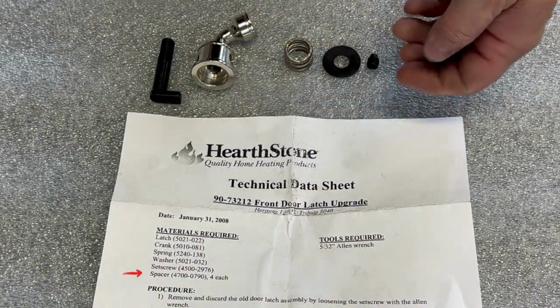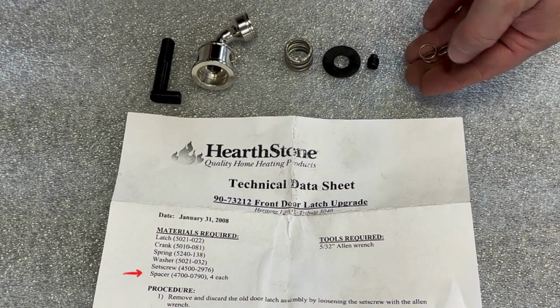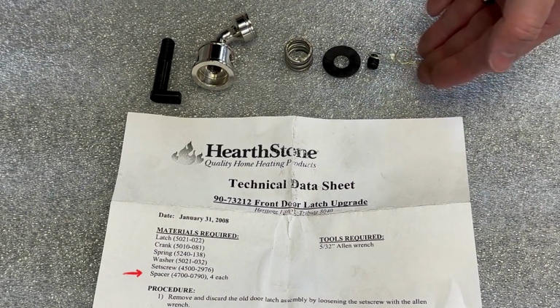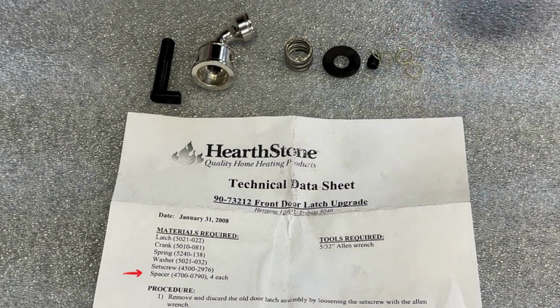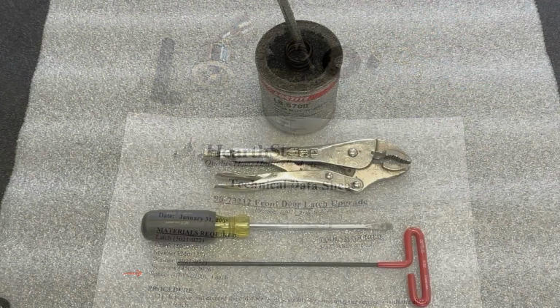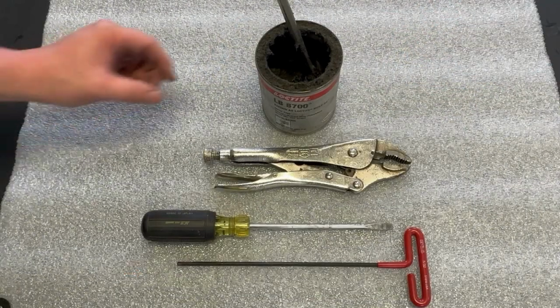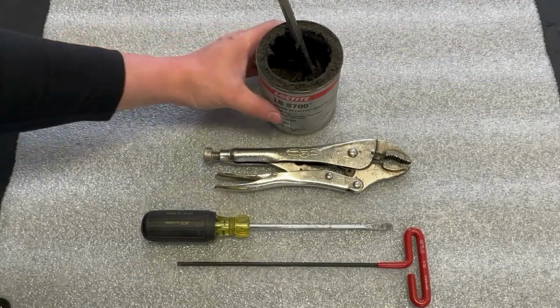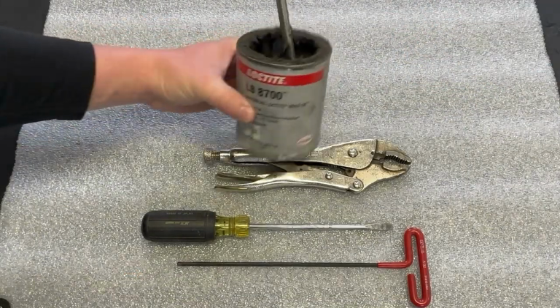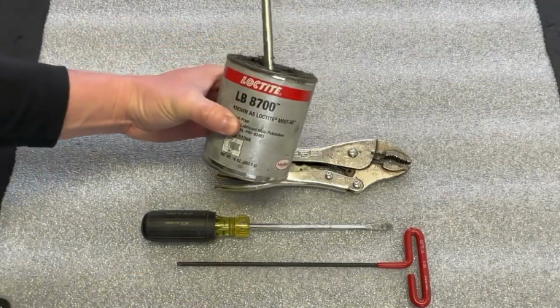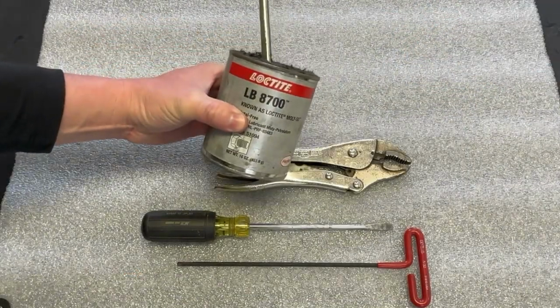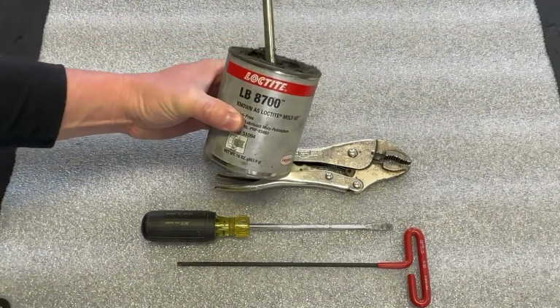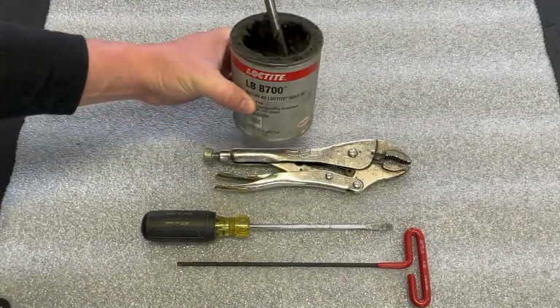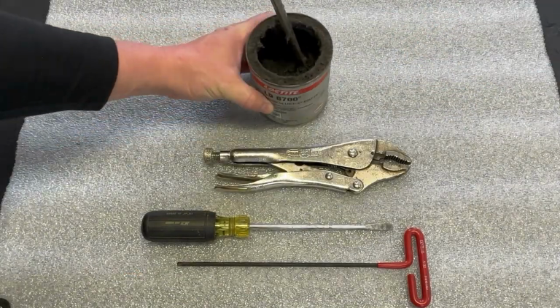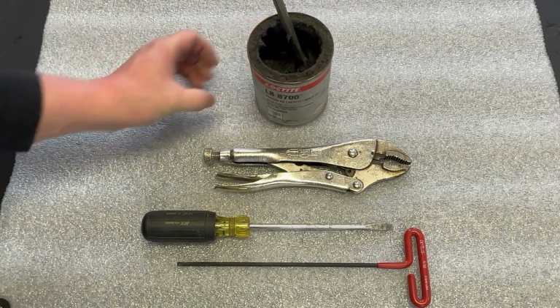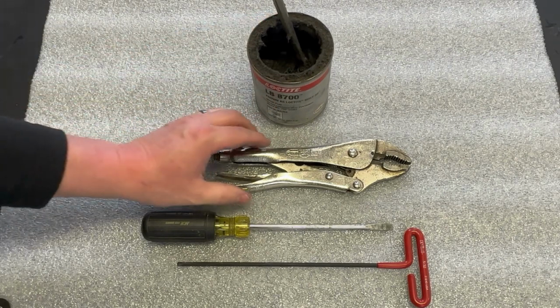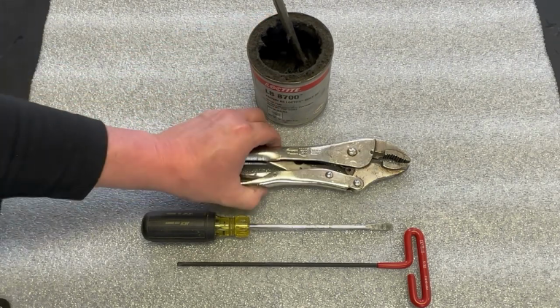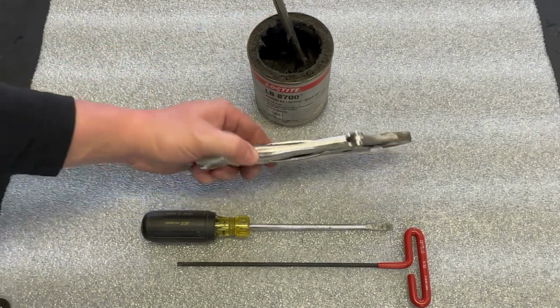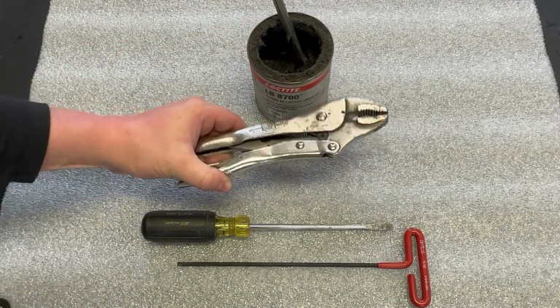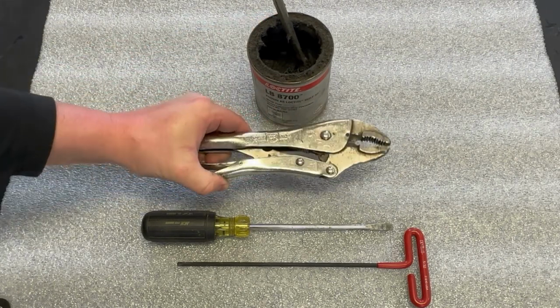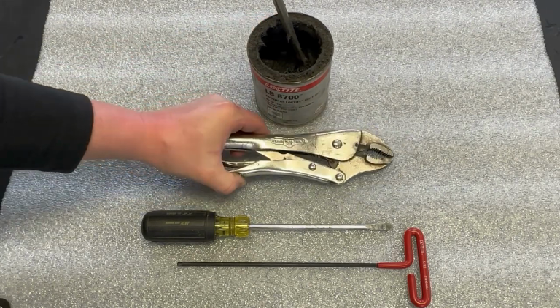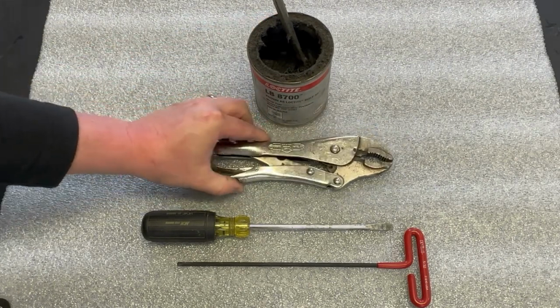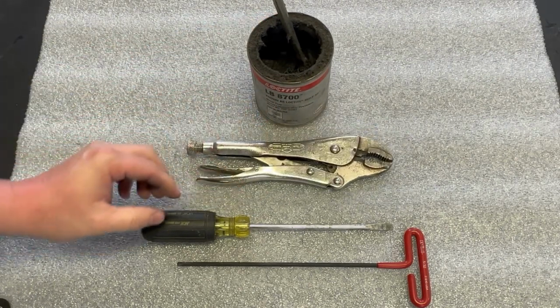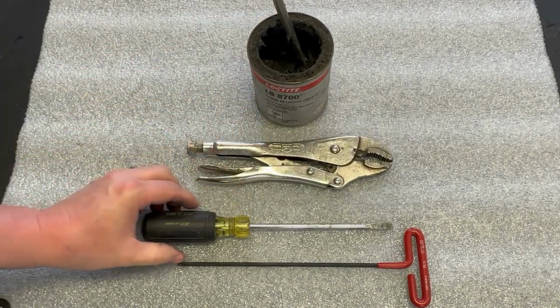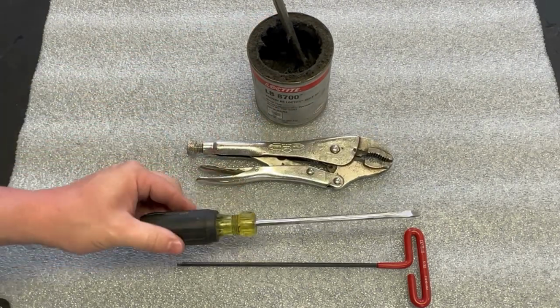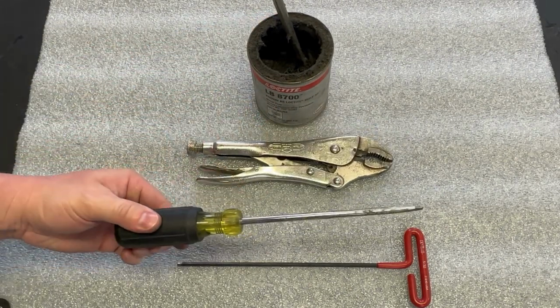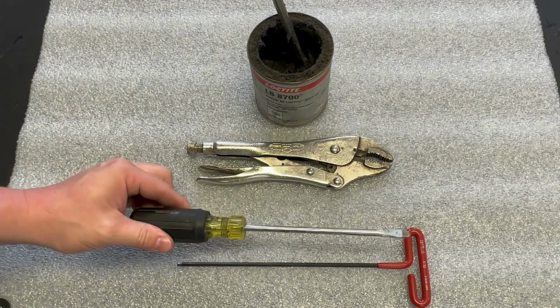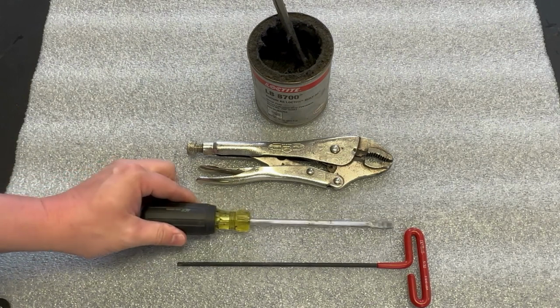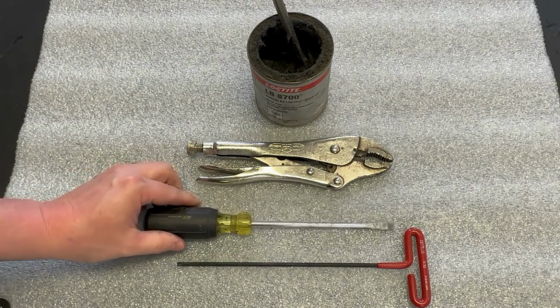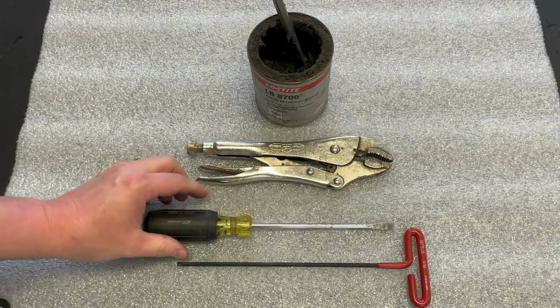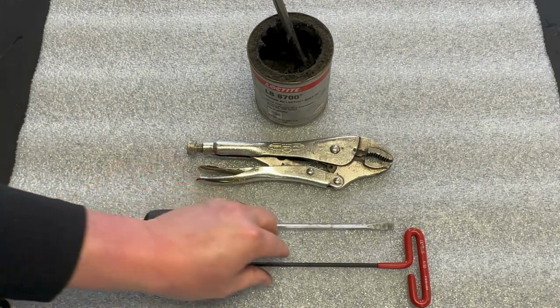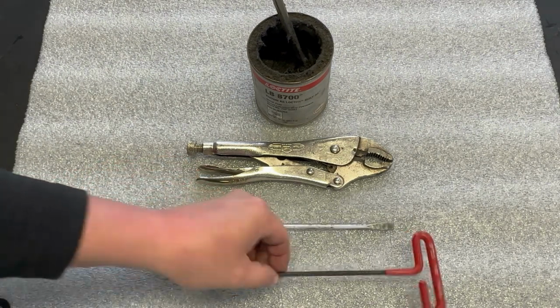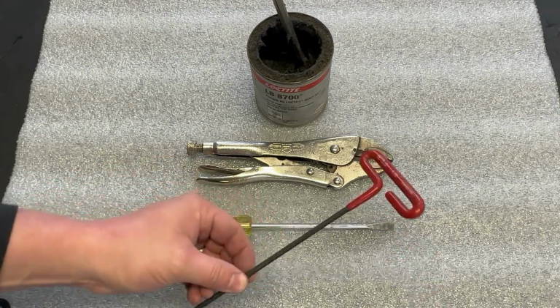For tools, only a few are needed for this job. You'll need grease for the latch shaft, pliers to hold the latch, a flathead screwdriver for the handle bolt, and a 5/32-inch allen wrench.